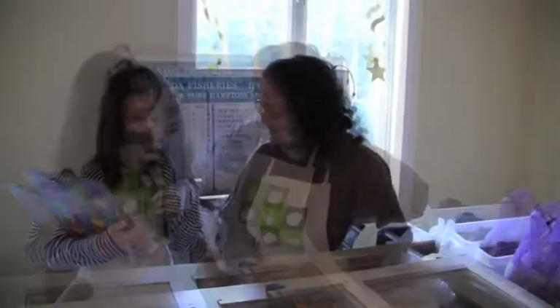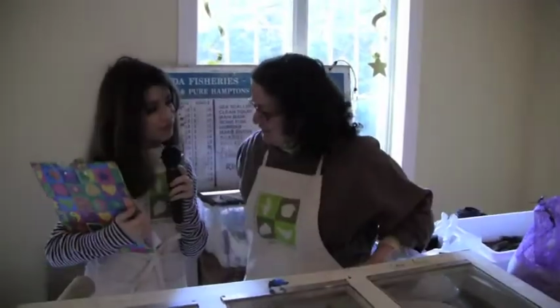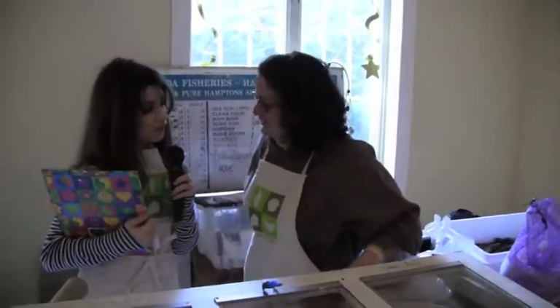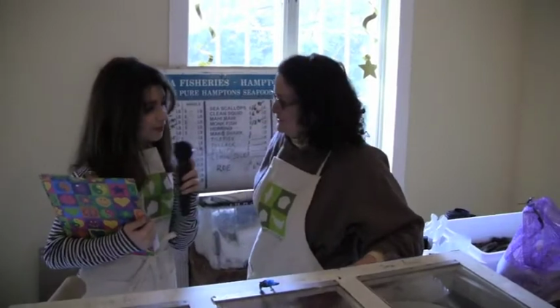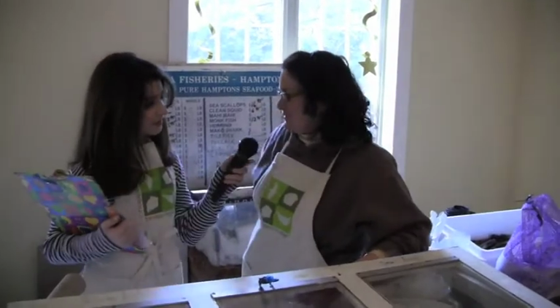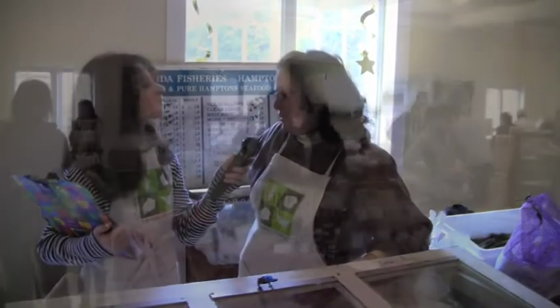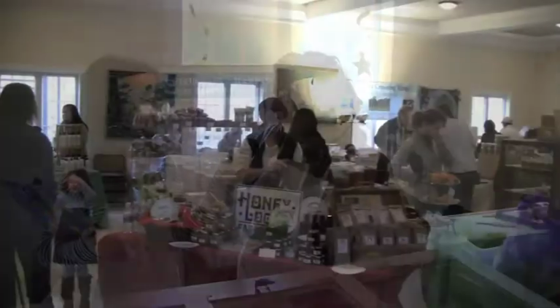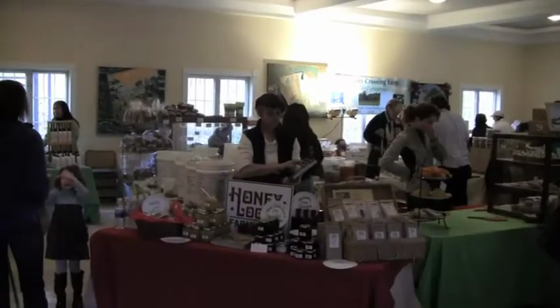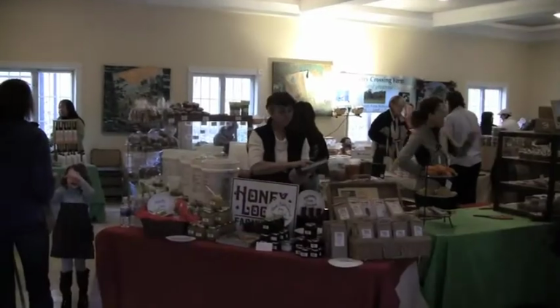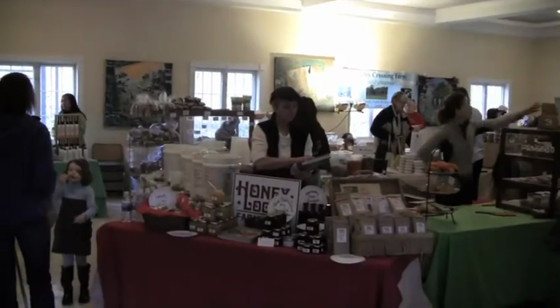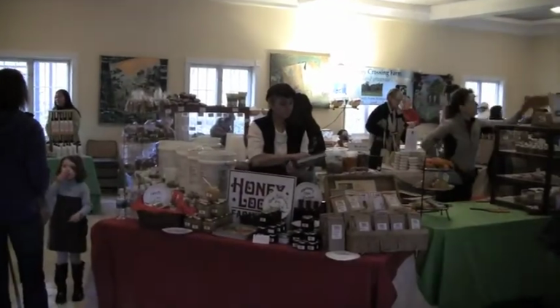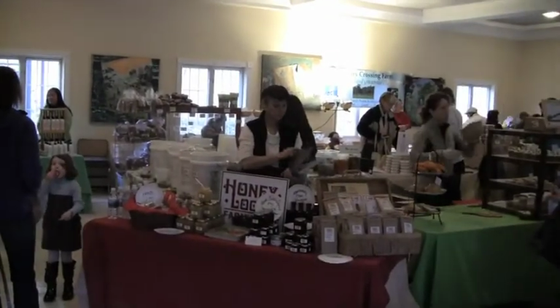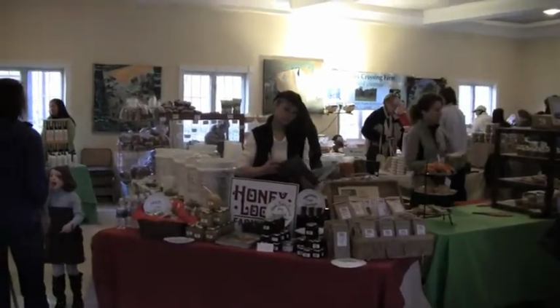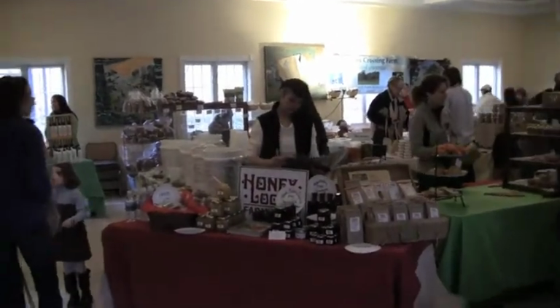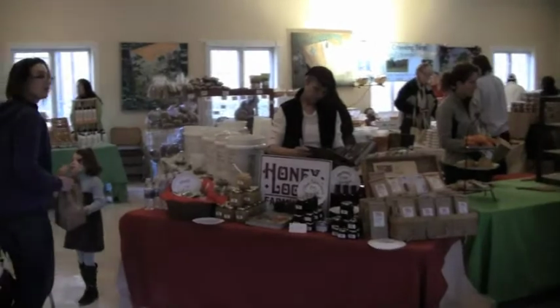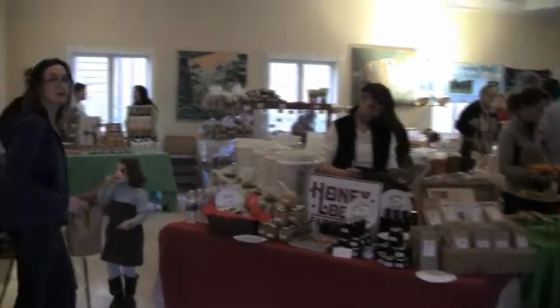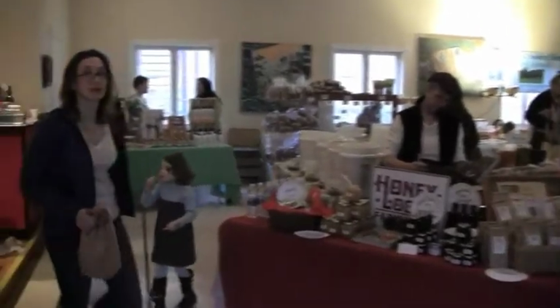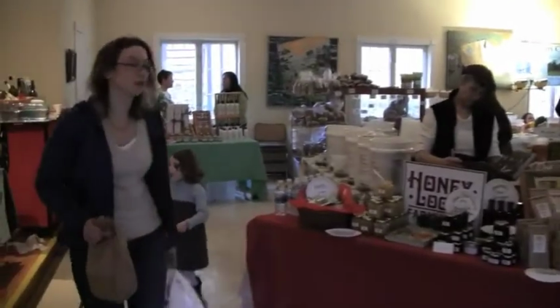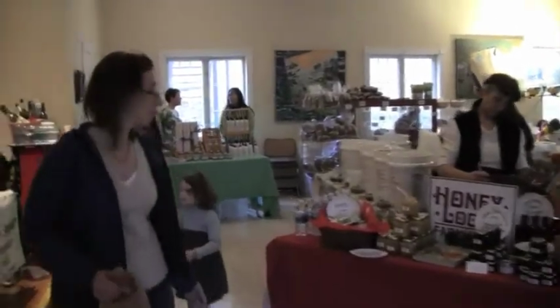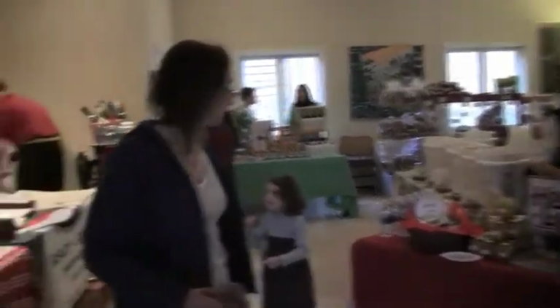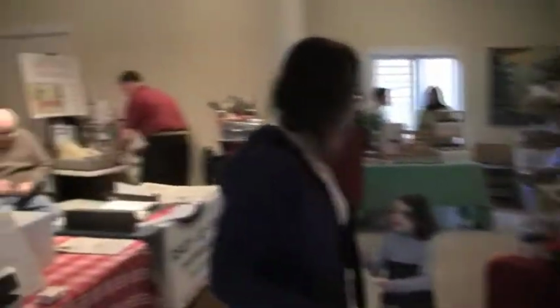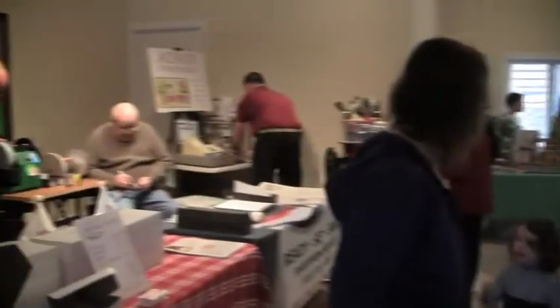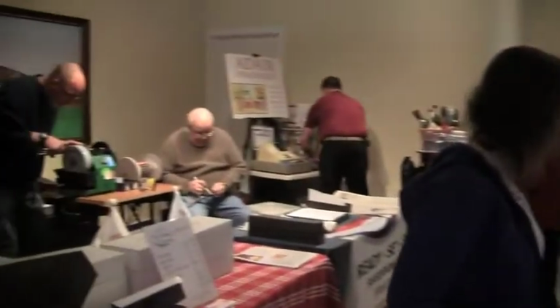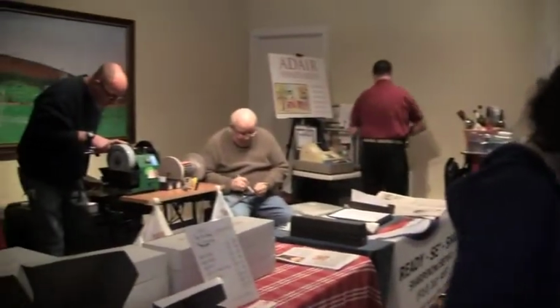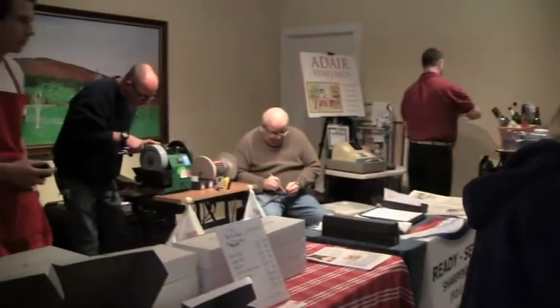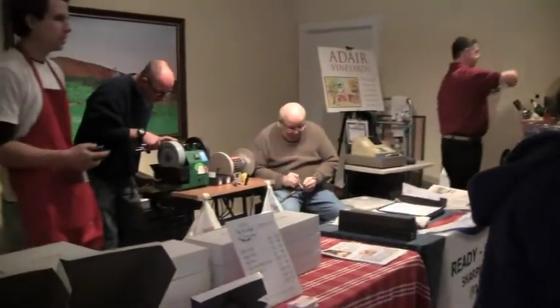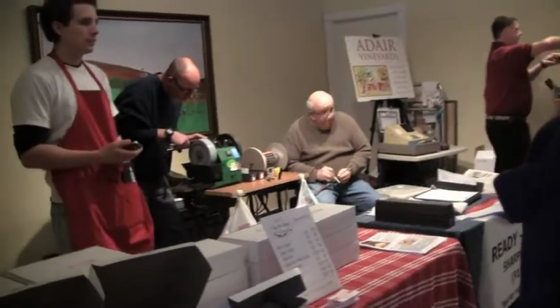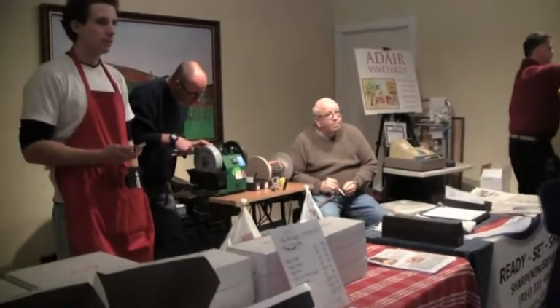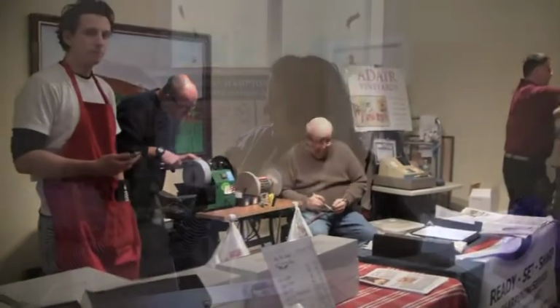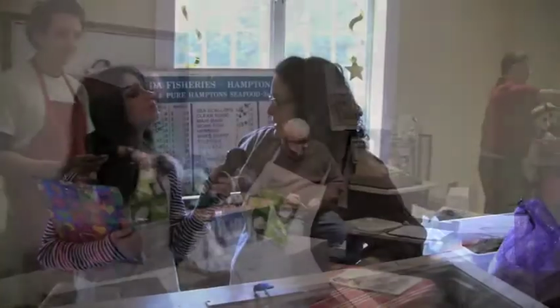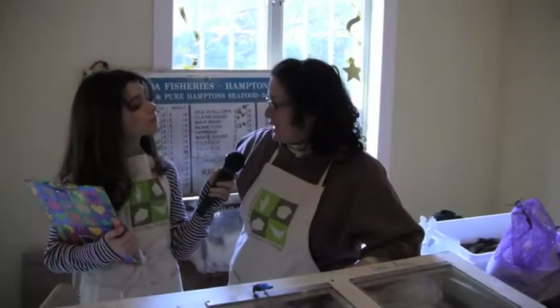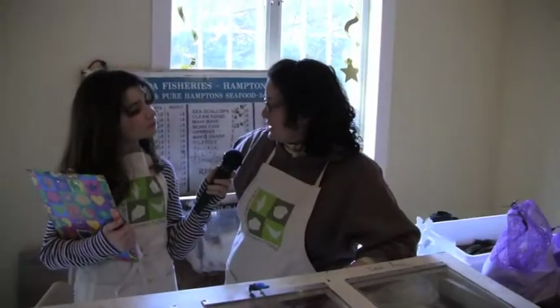What do you think of the Chappaqua Farmers Market? I love the Chappaqua Farmers Market. It's very nice people and the vendors are all nice. You get a lot of impact in a small space, but everything is here.